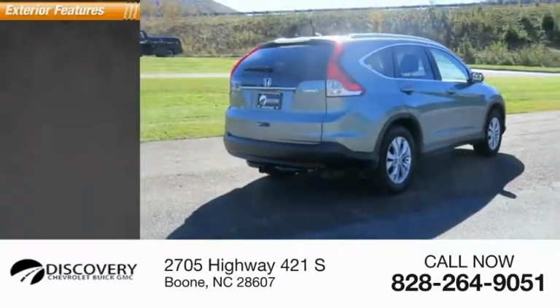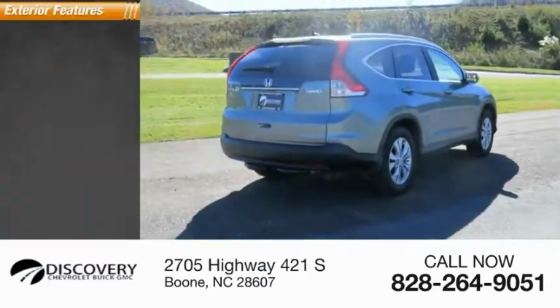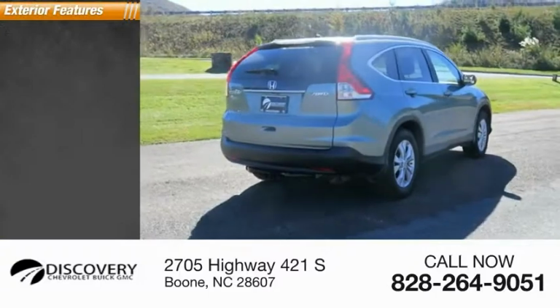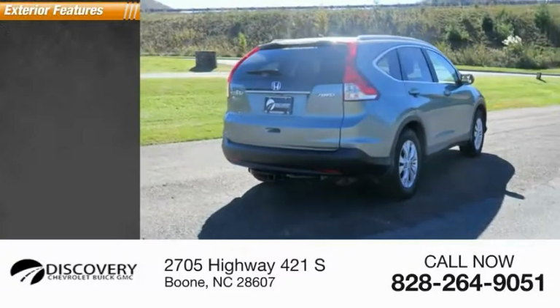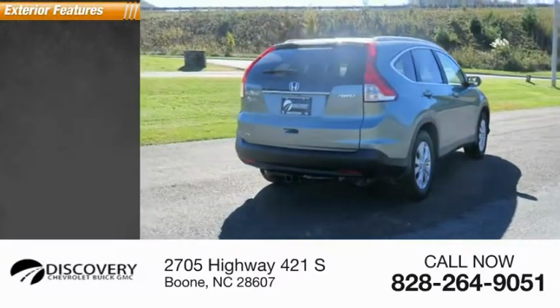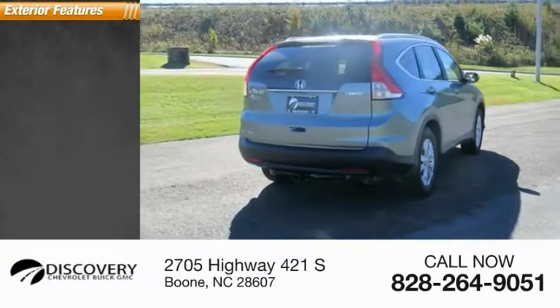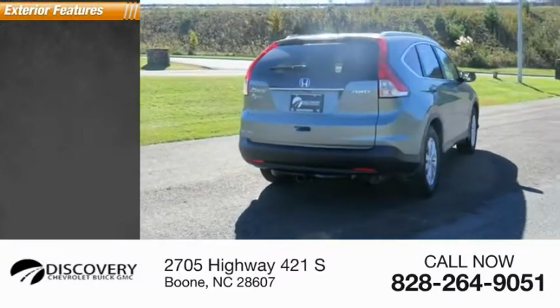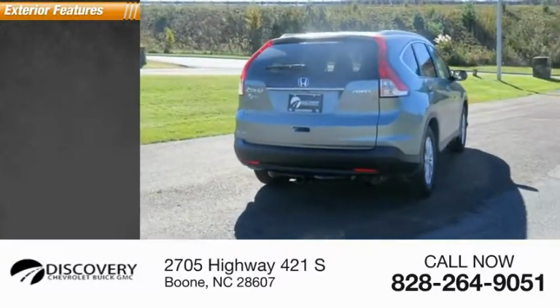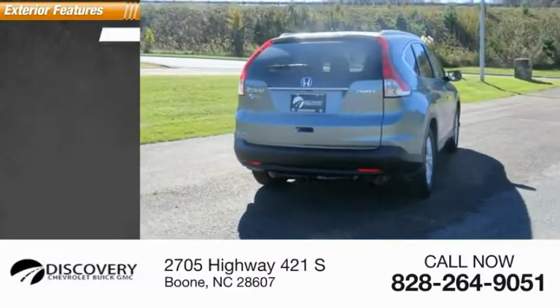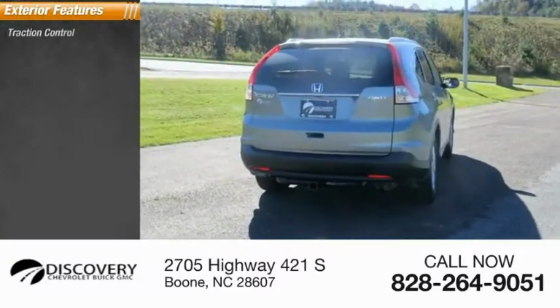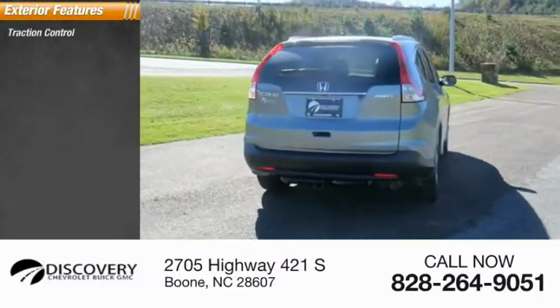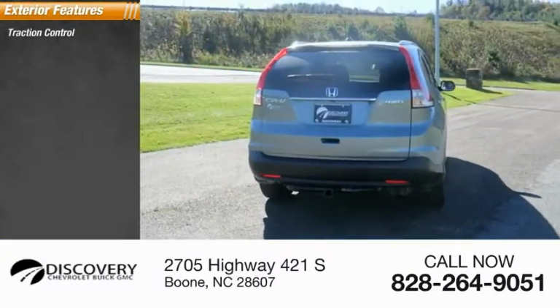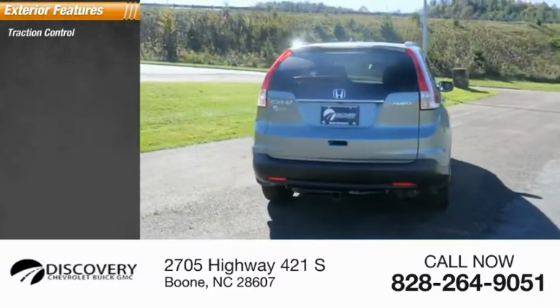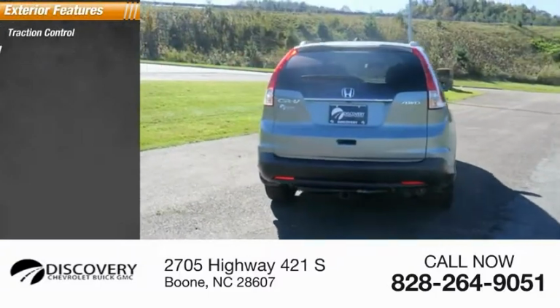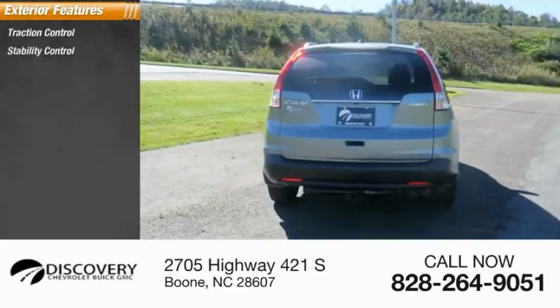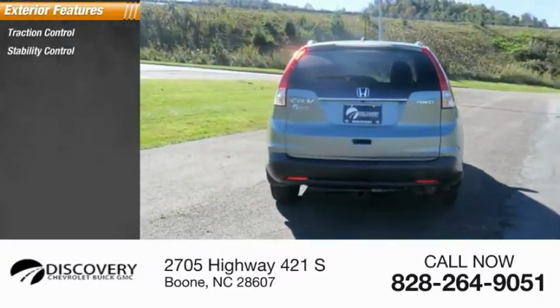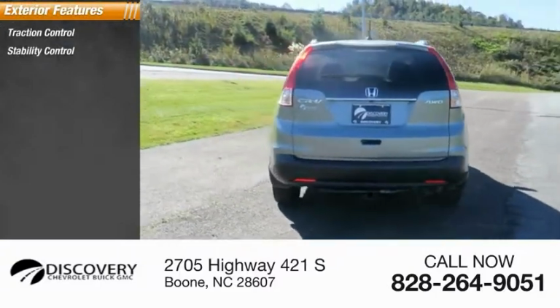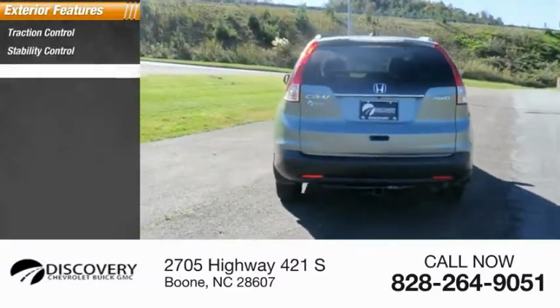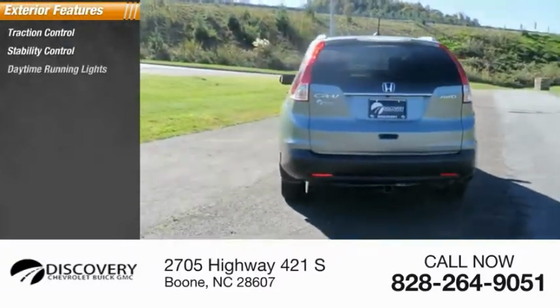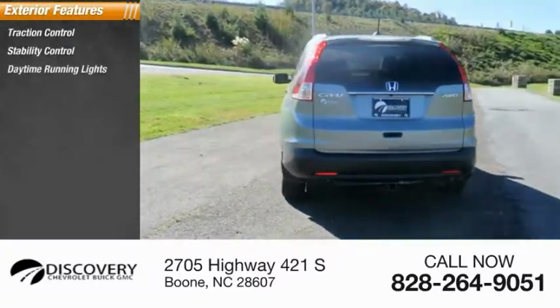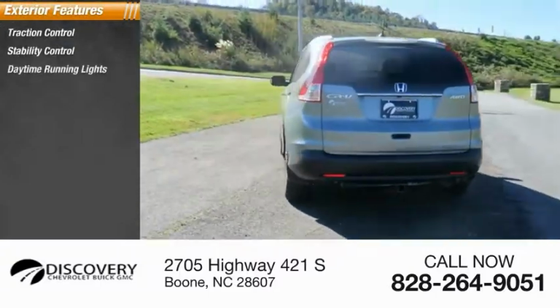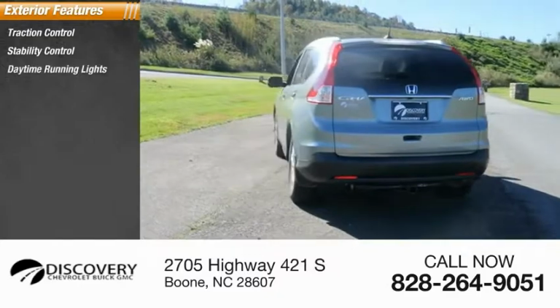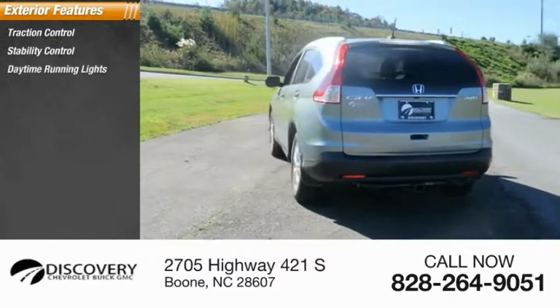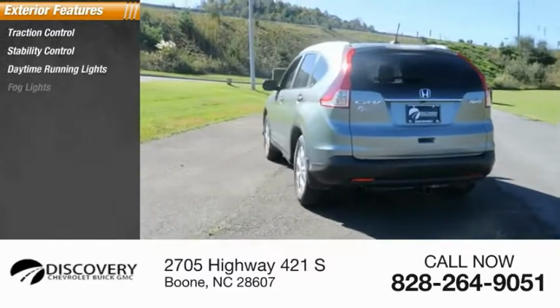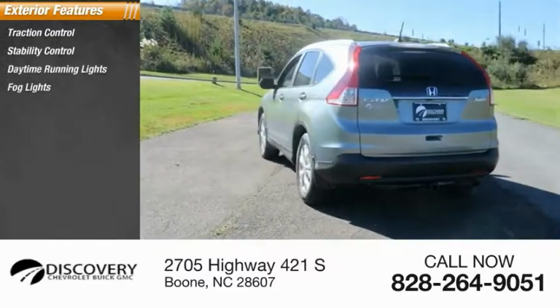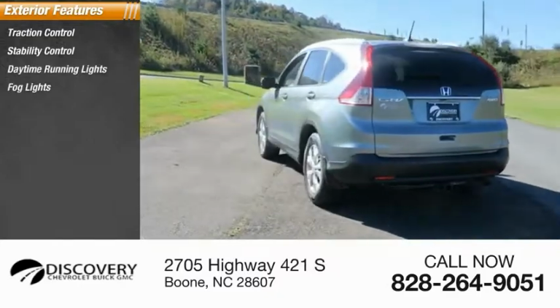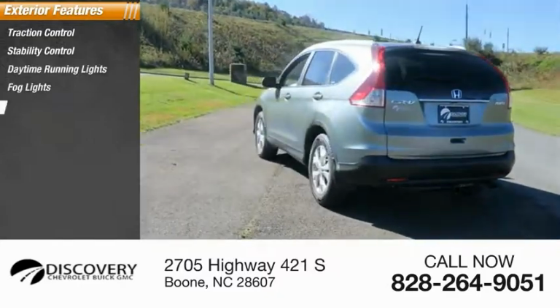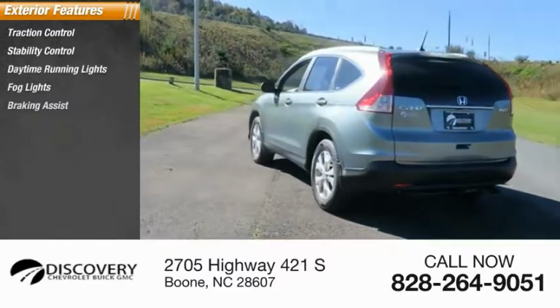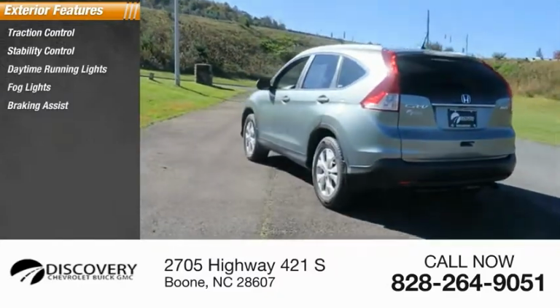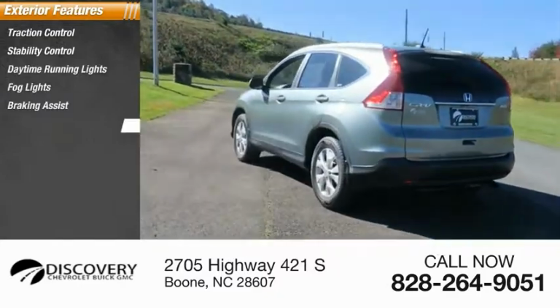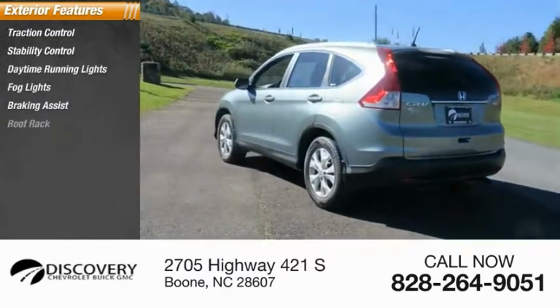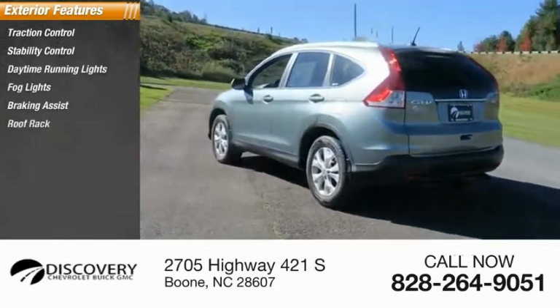Here are some of this vehicle's great options: traction control, stability control, daytime running lights, fog lights, braking assist, and roof rack.